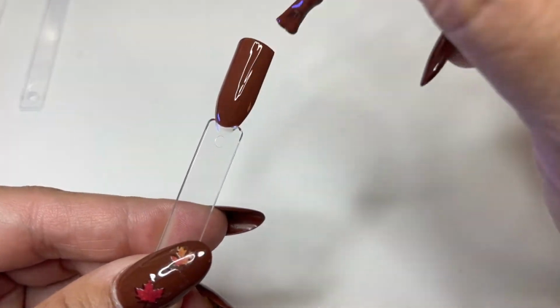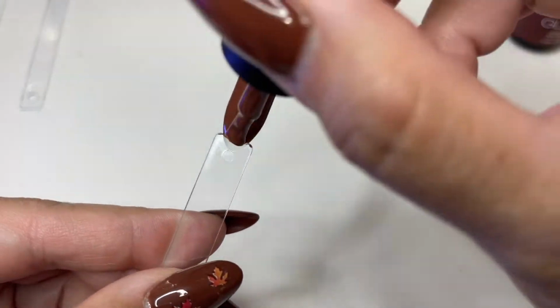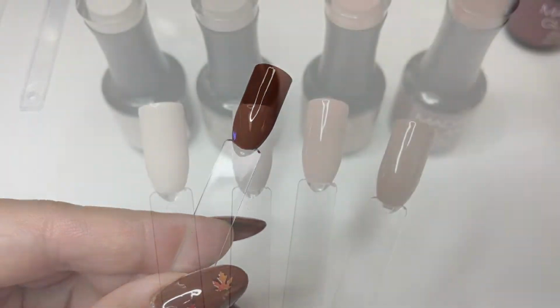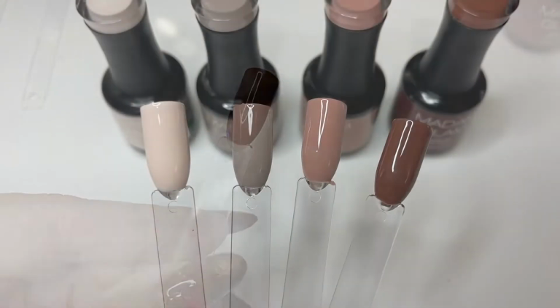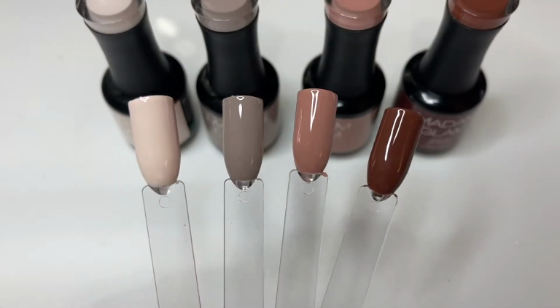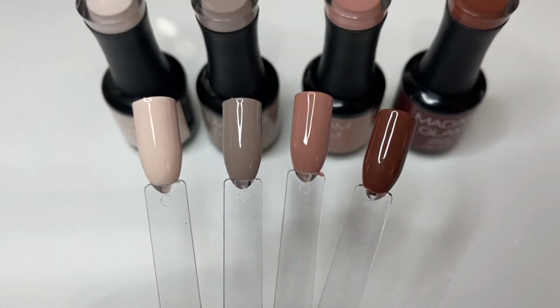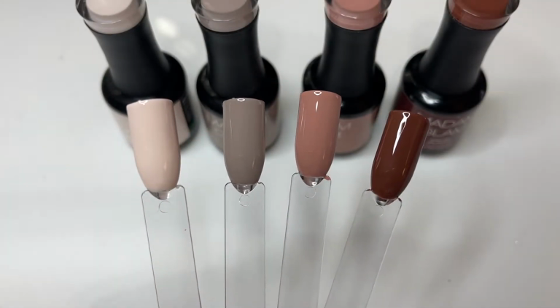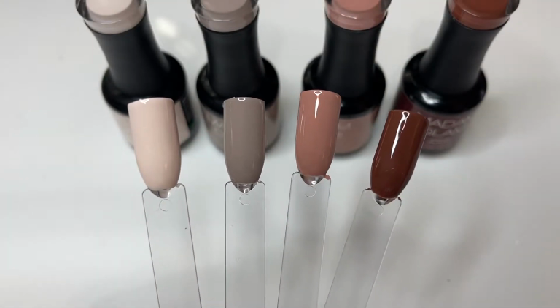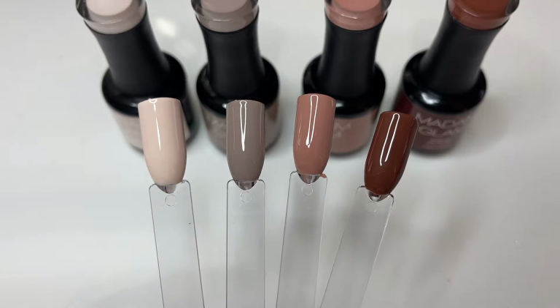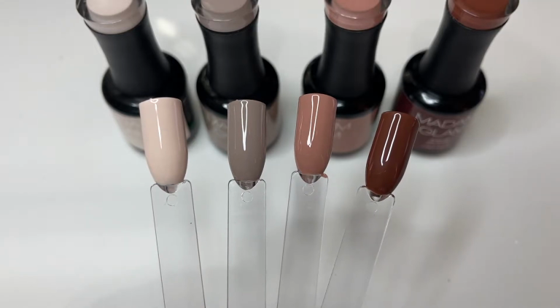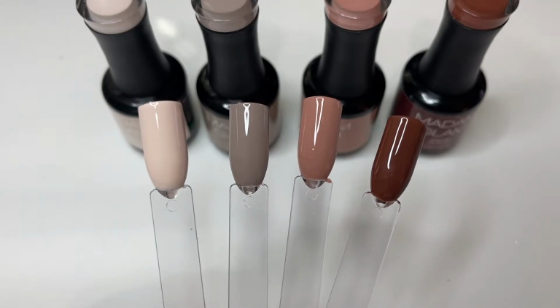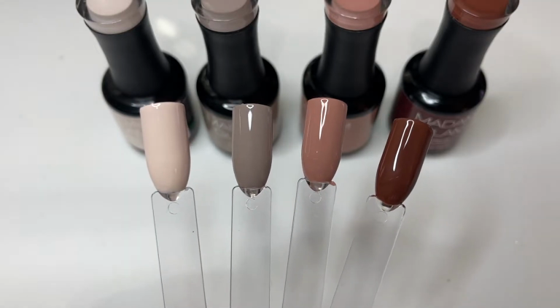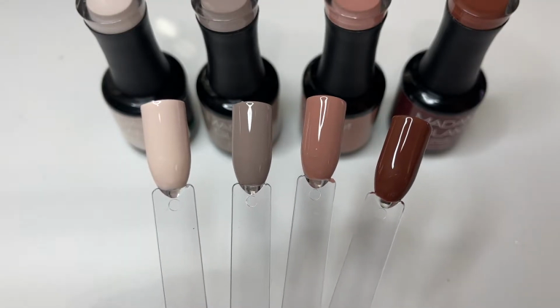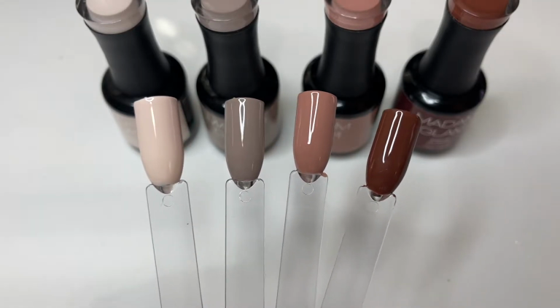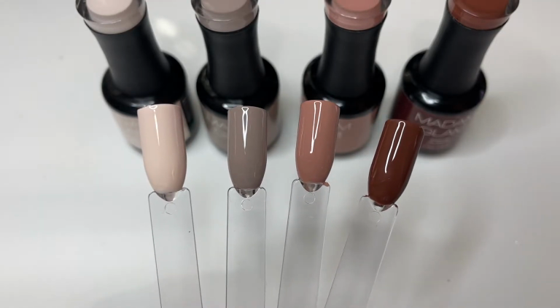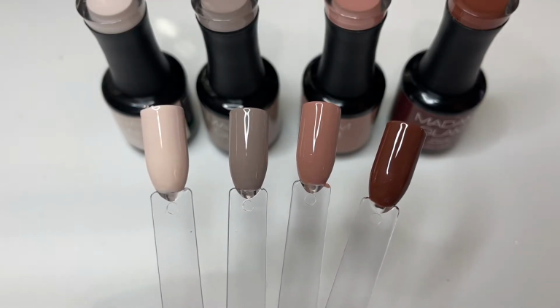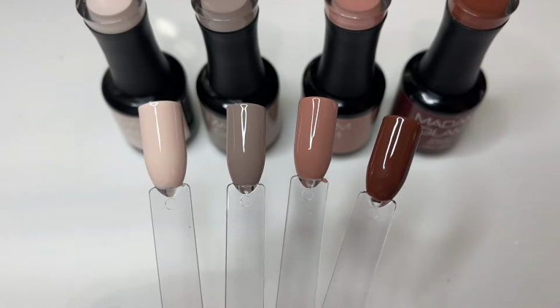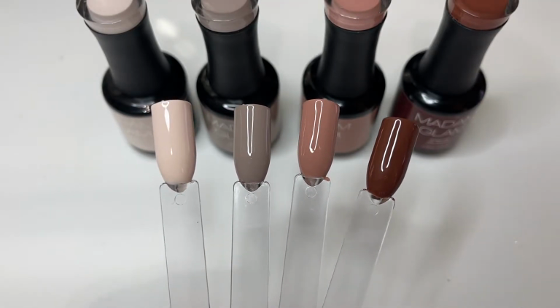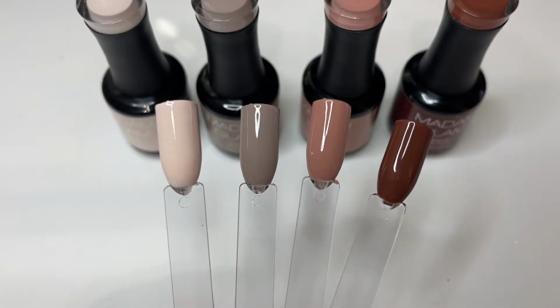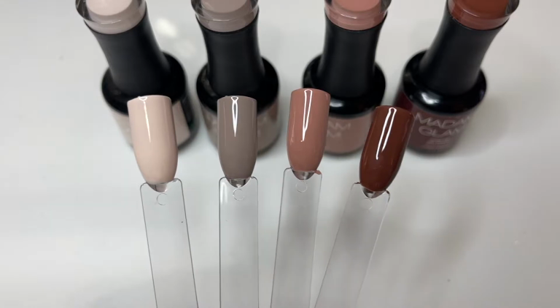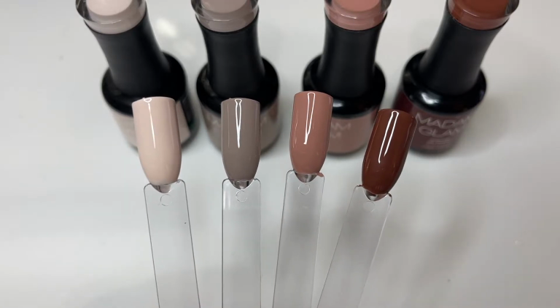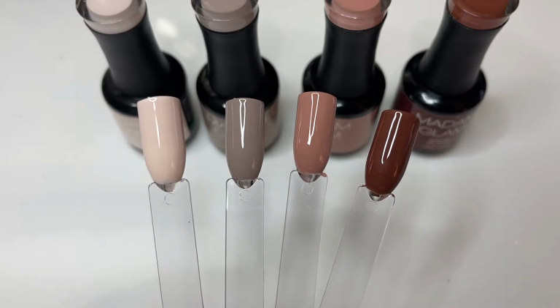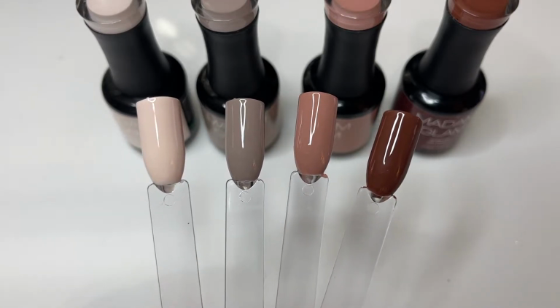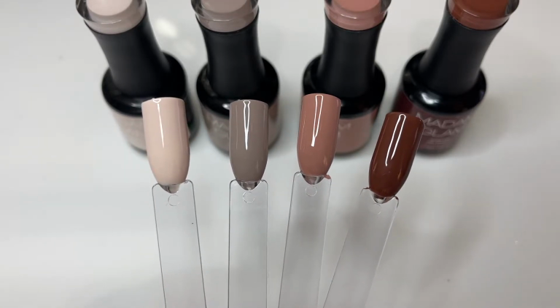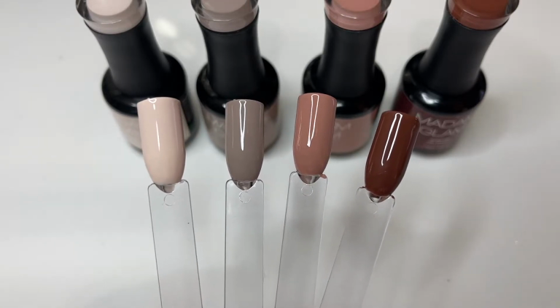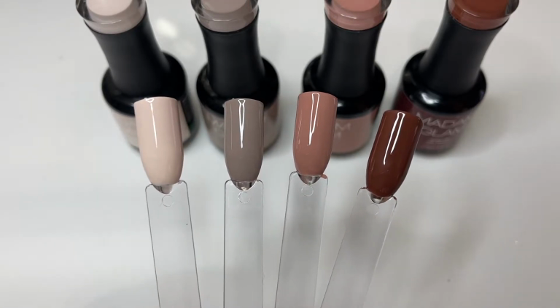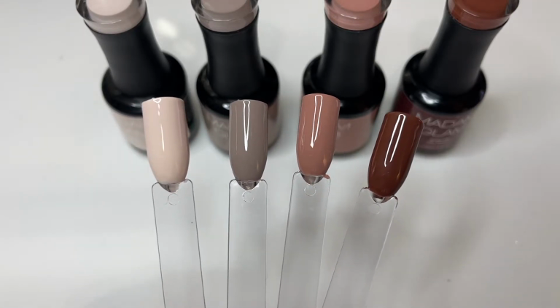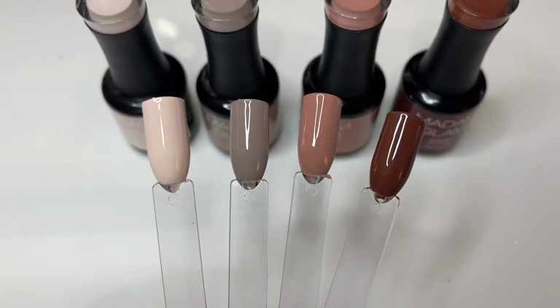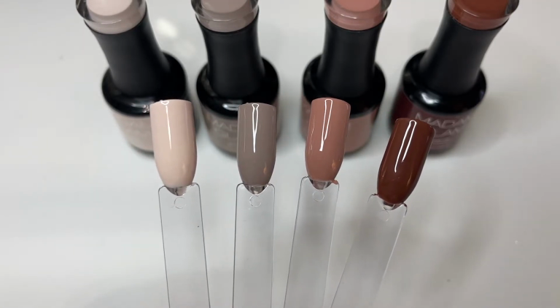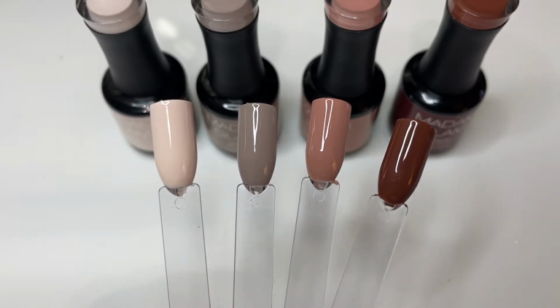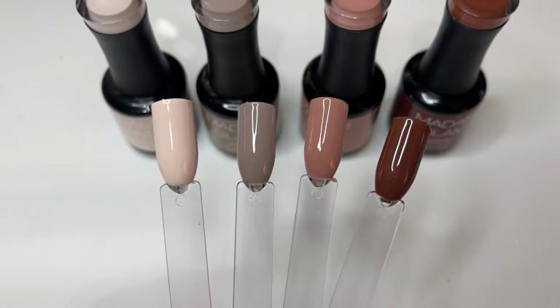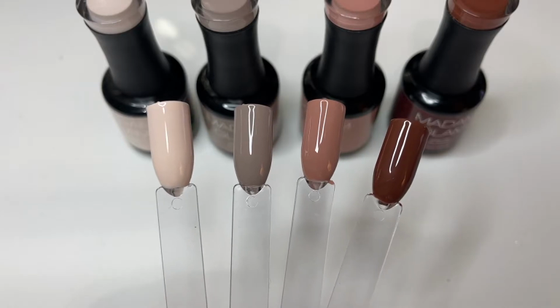Here are all four of the nail swatches. I think all four of these colors are super pretty. They are all perfect for fall. I love them all. I don't think I can choose a favorite, but let me know if you guys have a favorite out of these four colors.